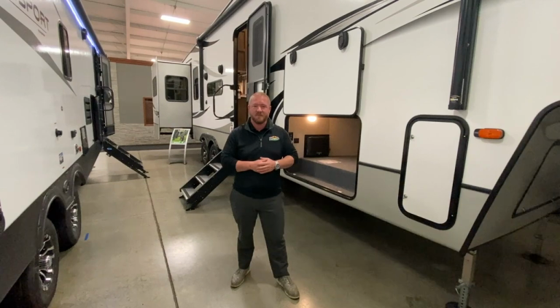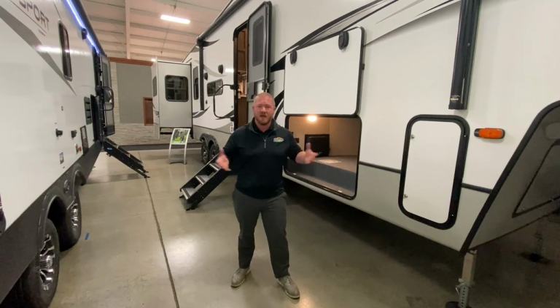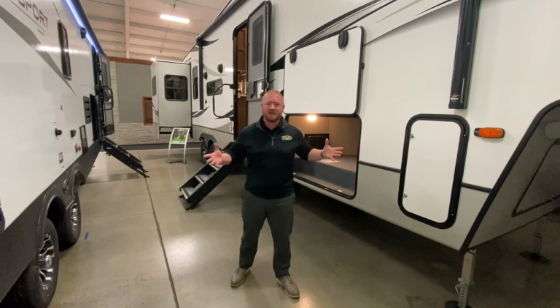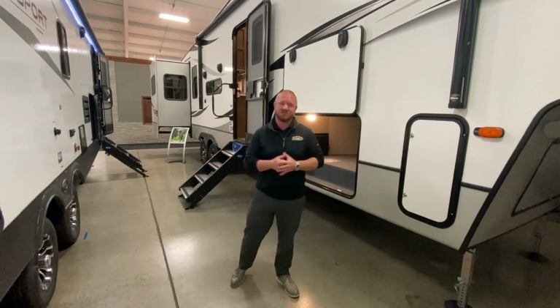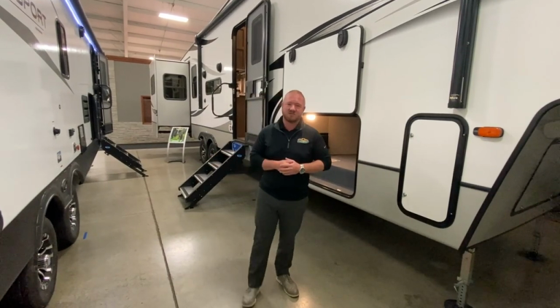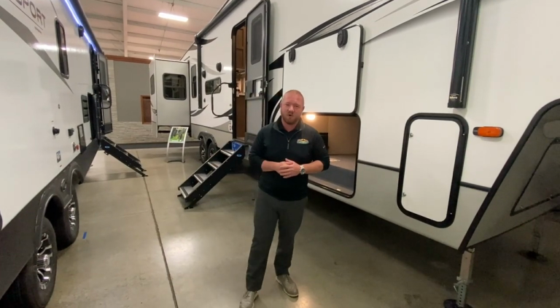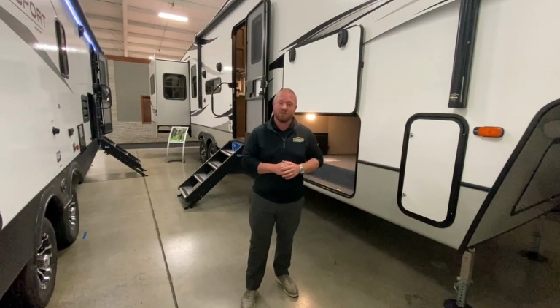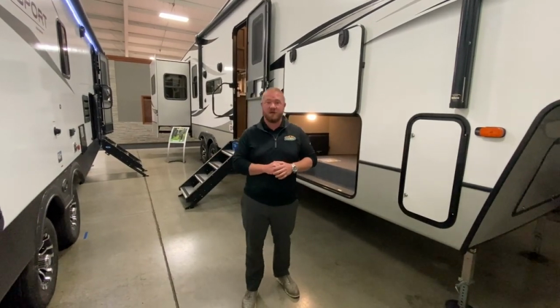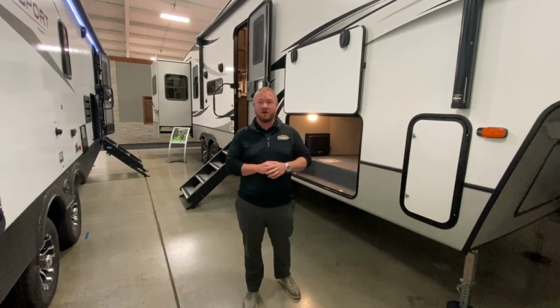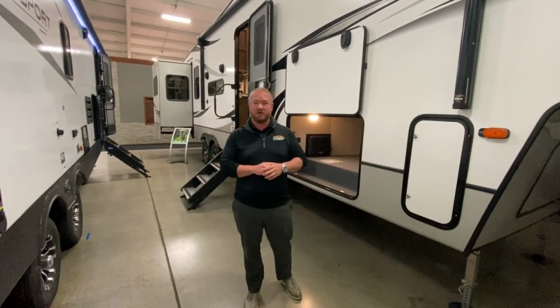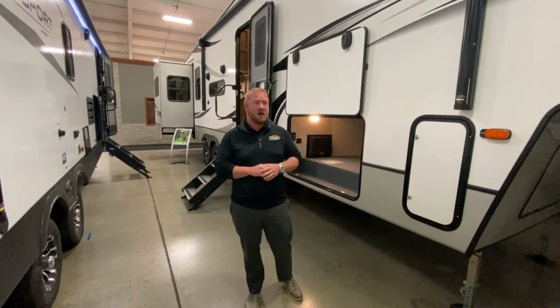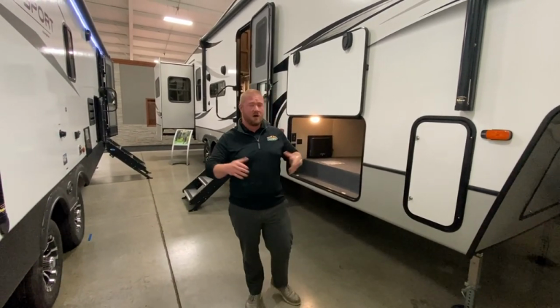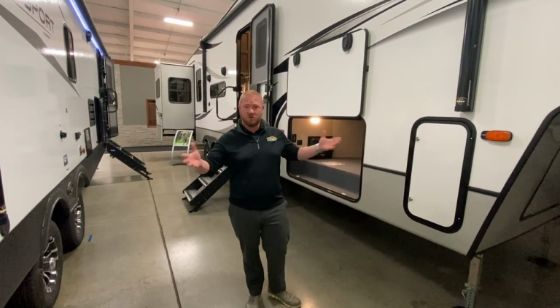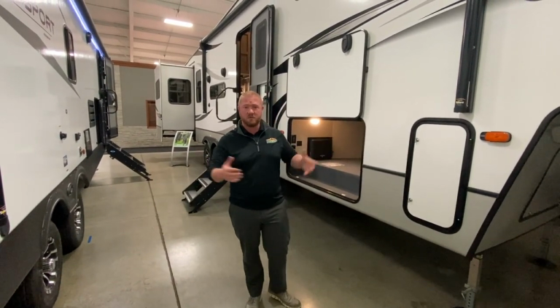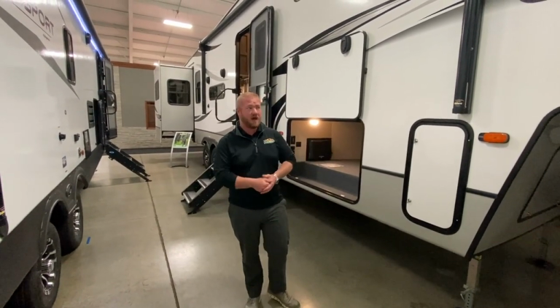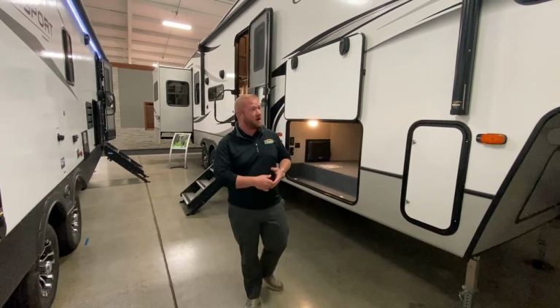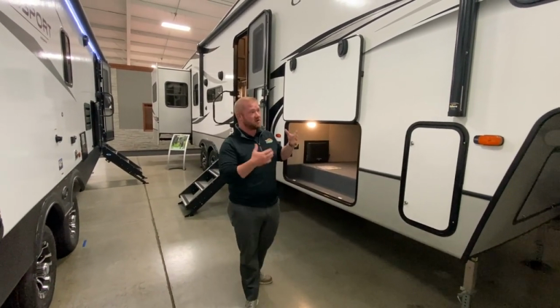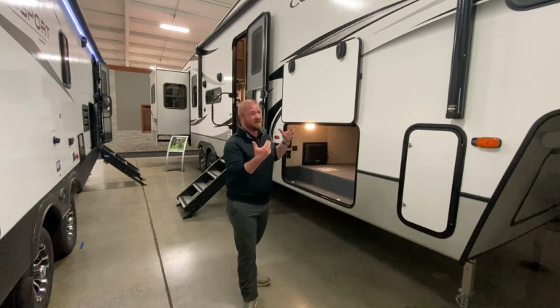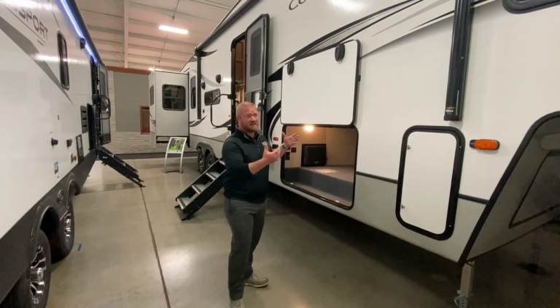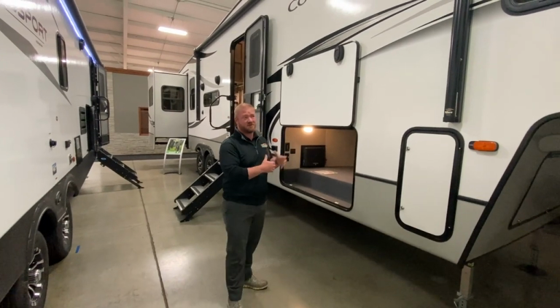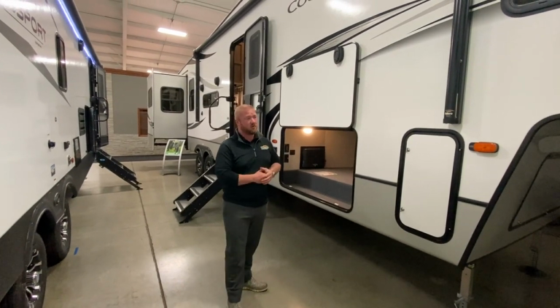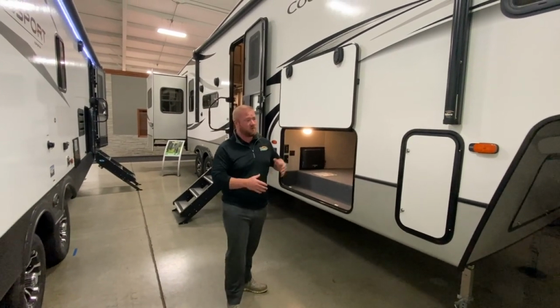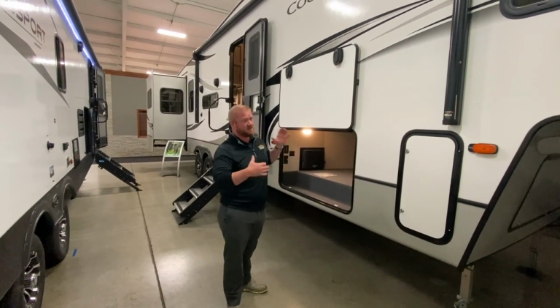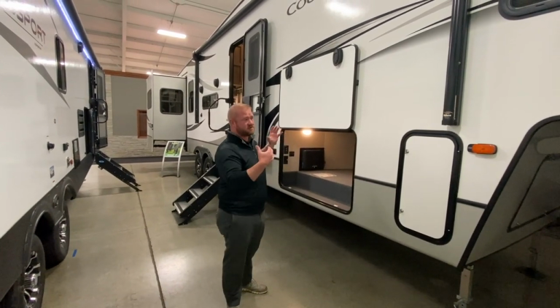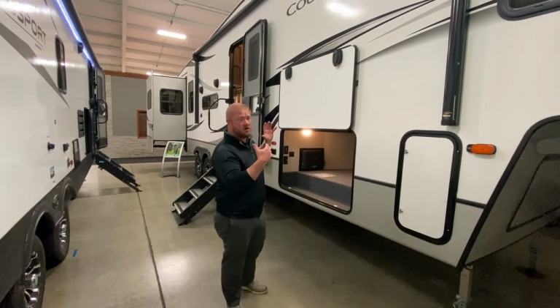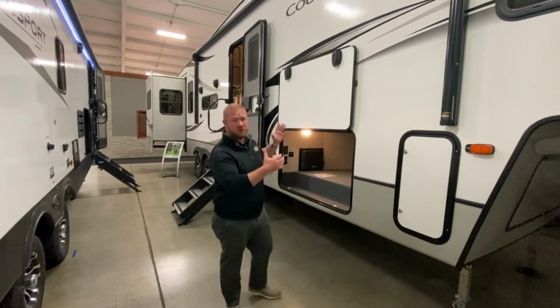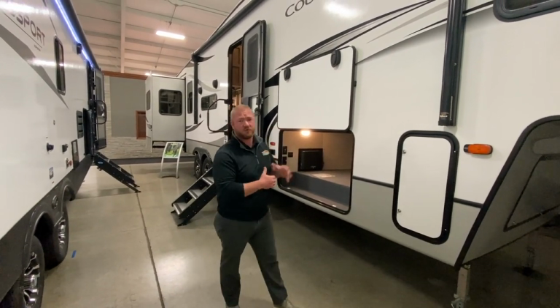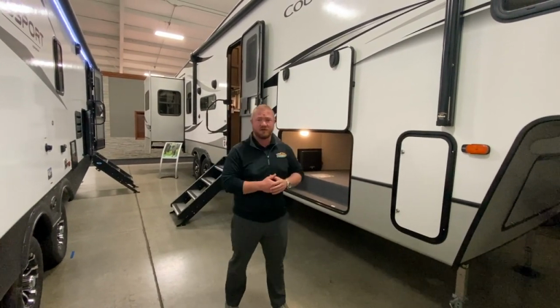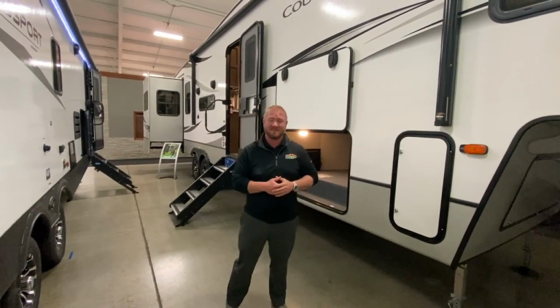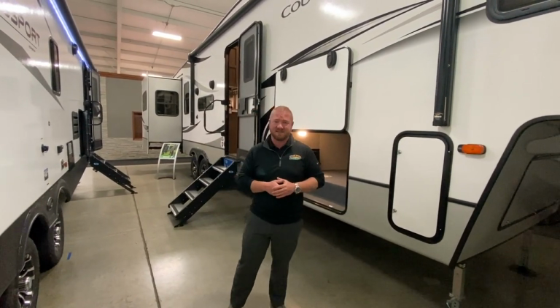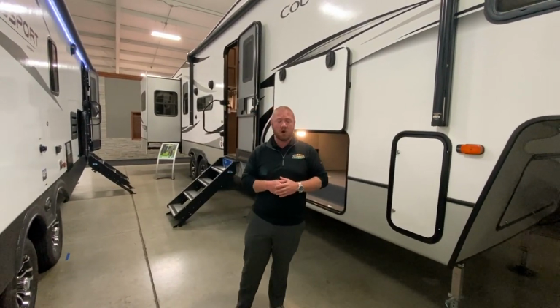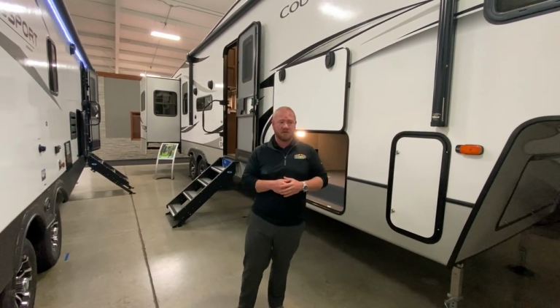Hey guys, this is Jeff with Walnut Ridge Family RV. I wanted to welcome you back. We are standing inside of the showroom with this awesome Cougar 366 RDS.